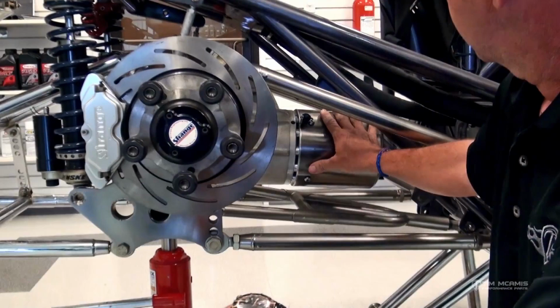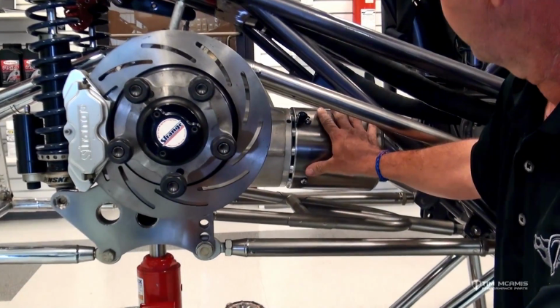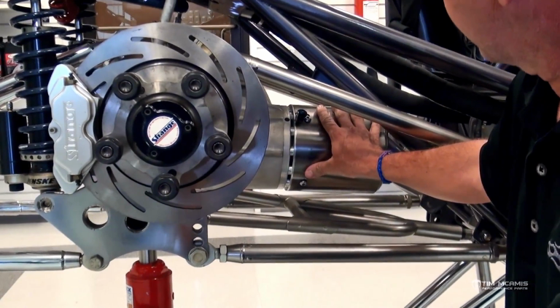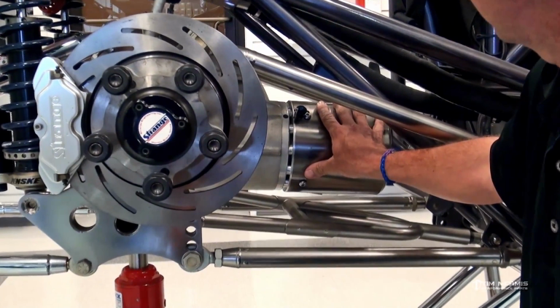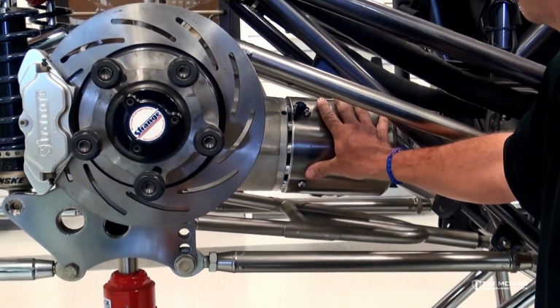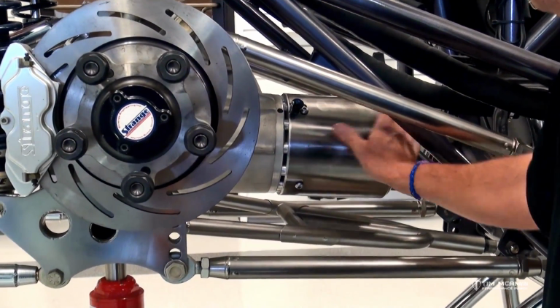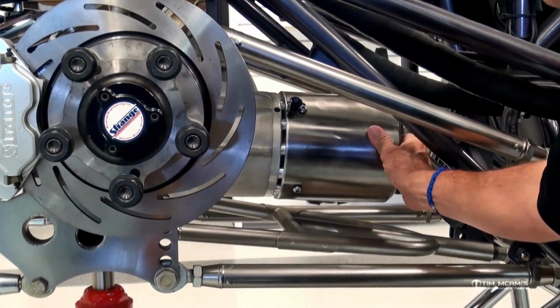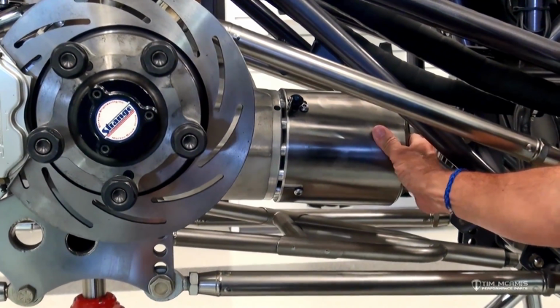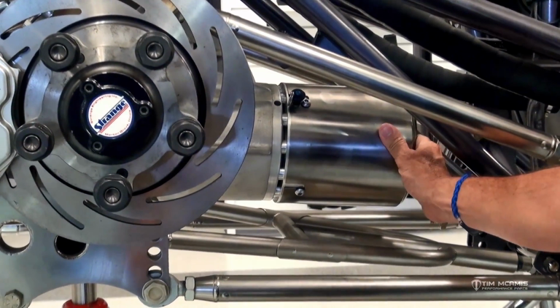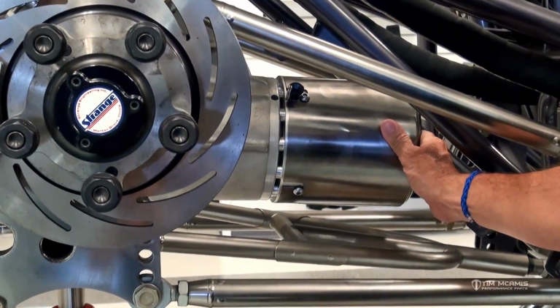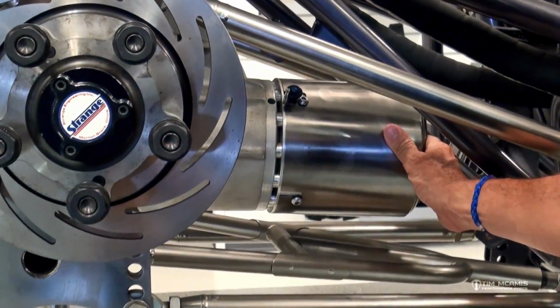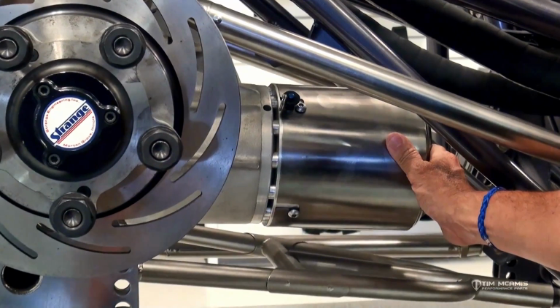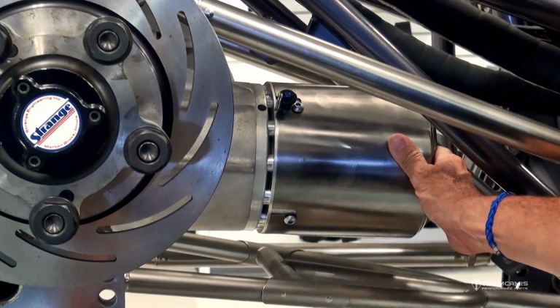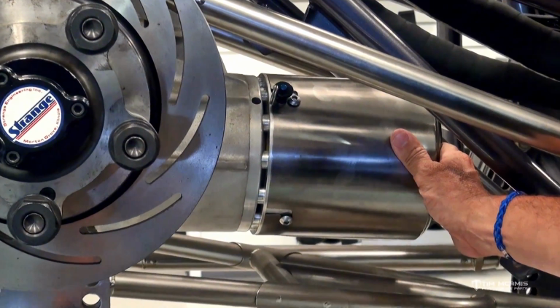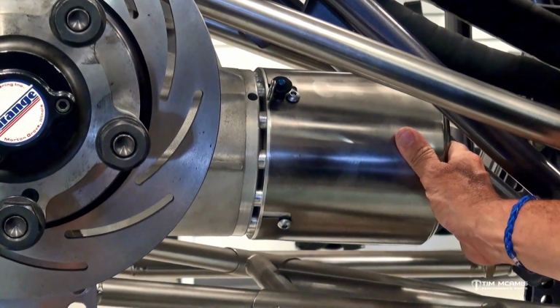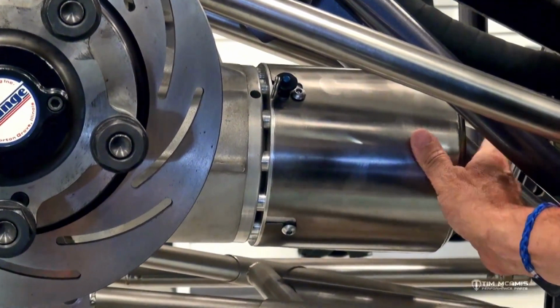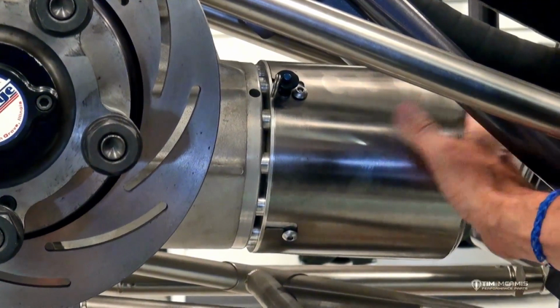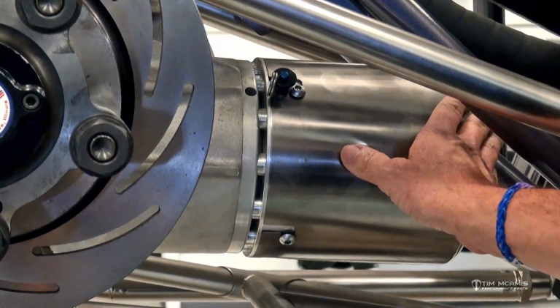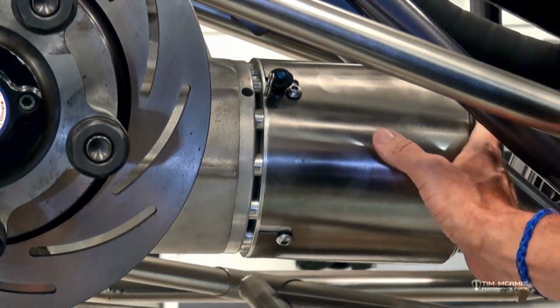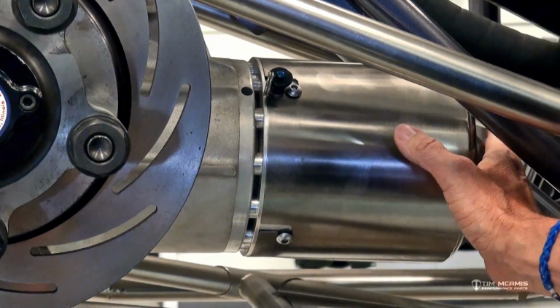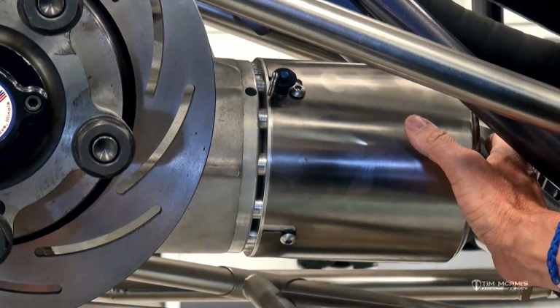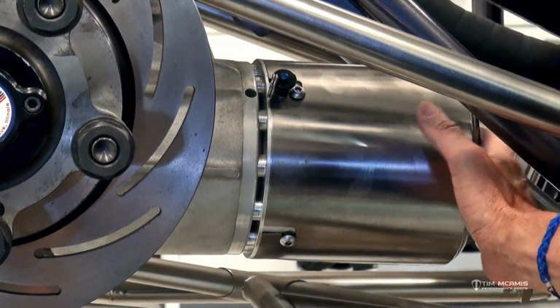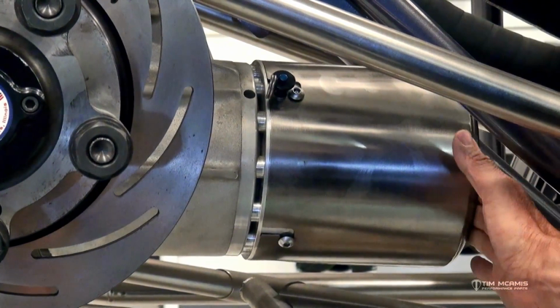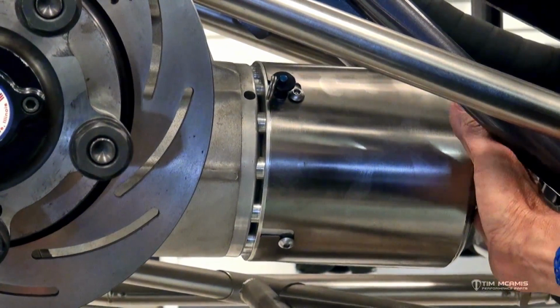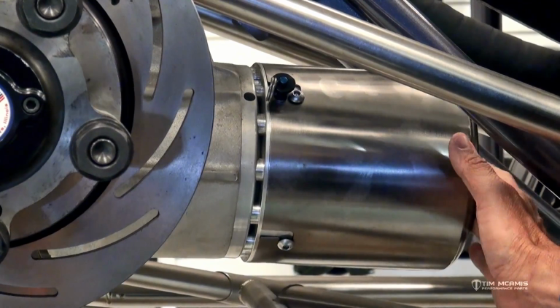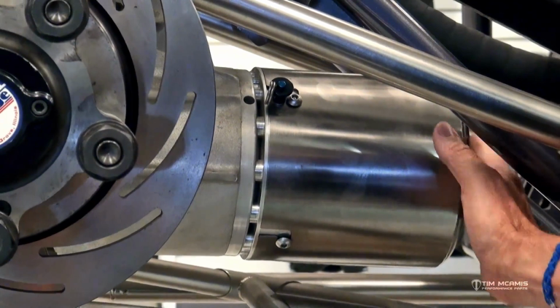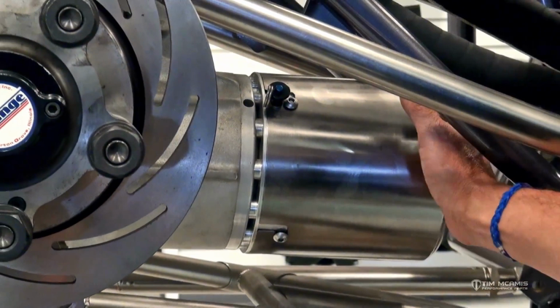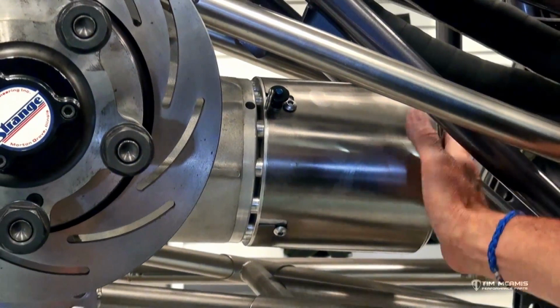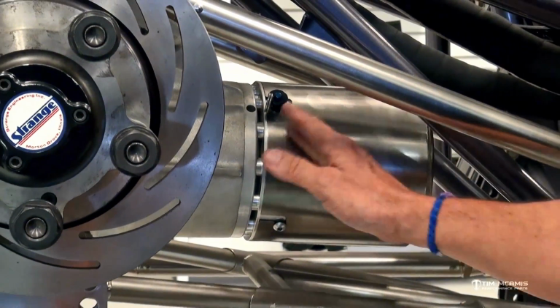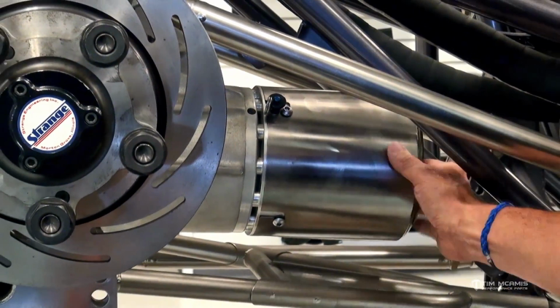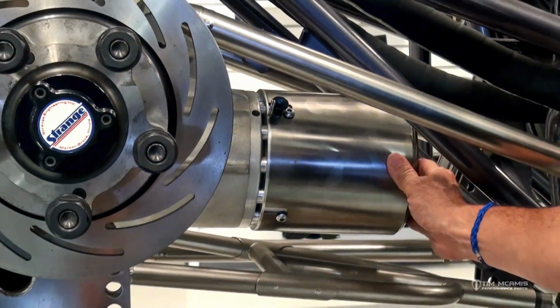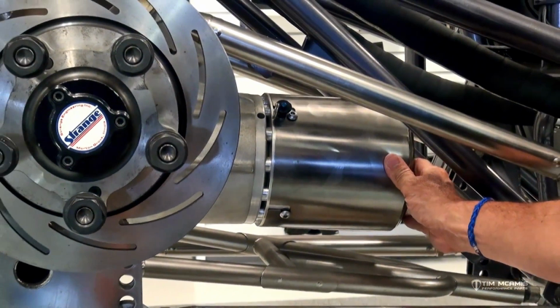A couple years back, this was designated as required by several sanctioning bodies. There's quite a few of them now that require it, but it says that you have to have a drive shaft loop within six inches of the rear U-joint.